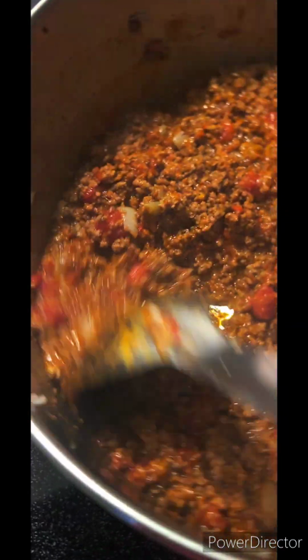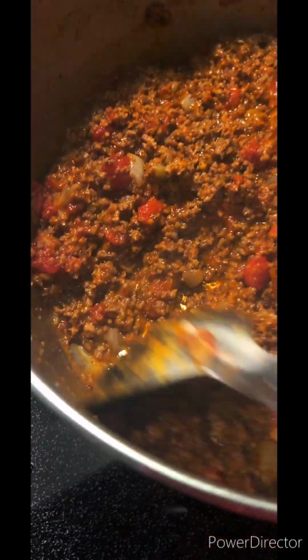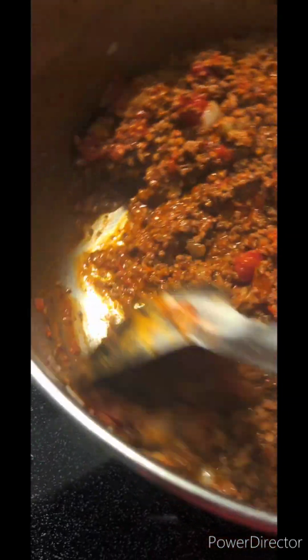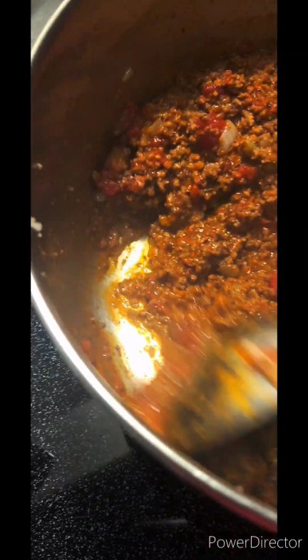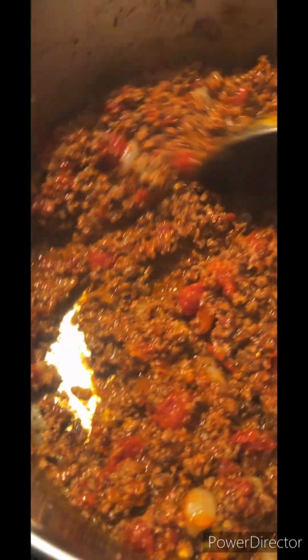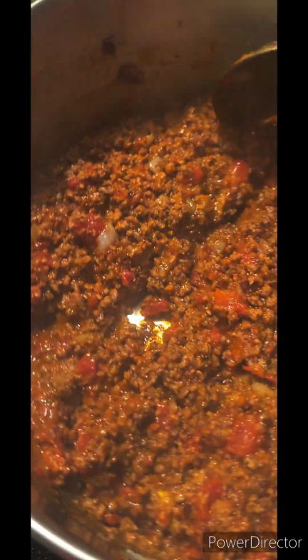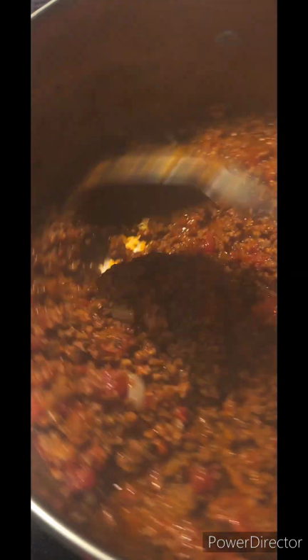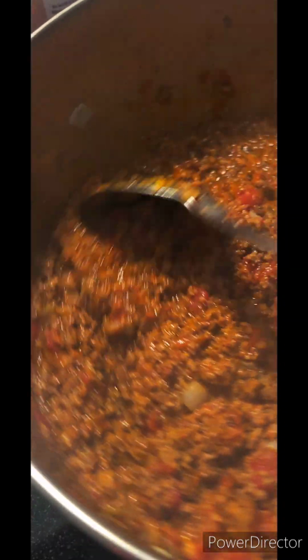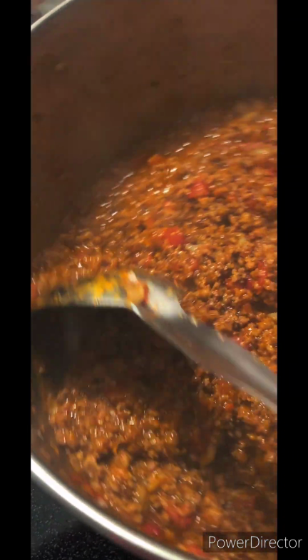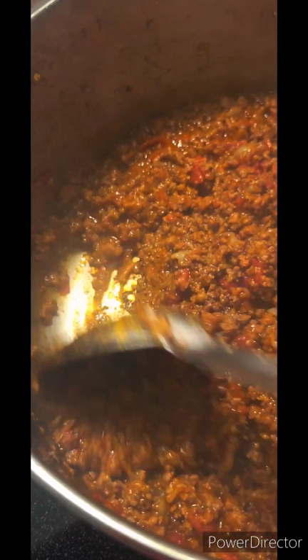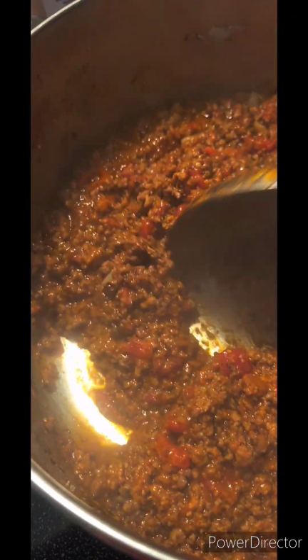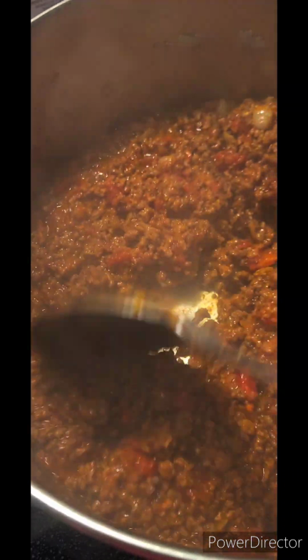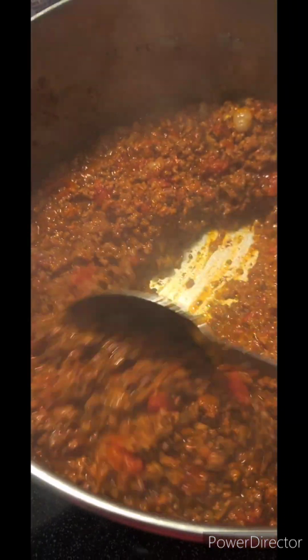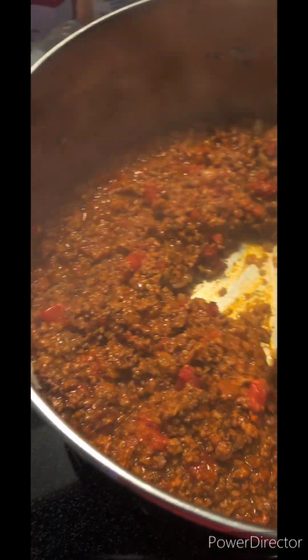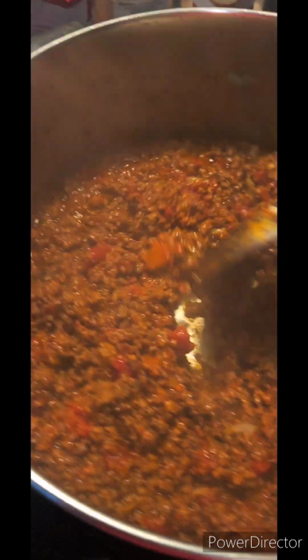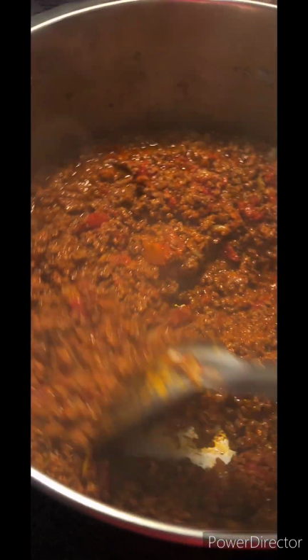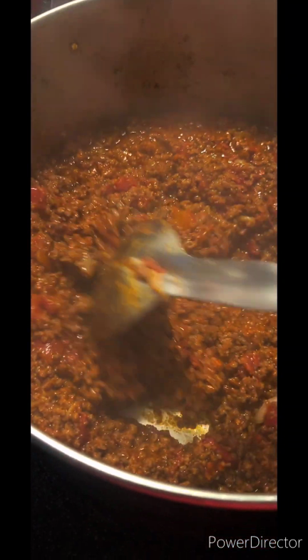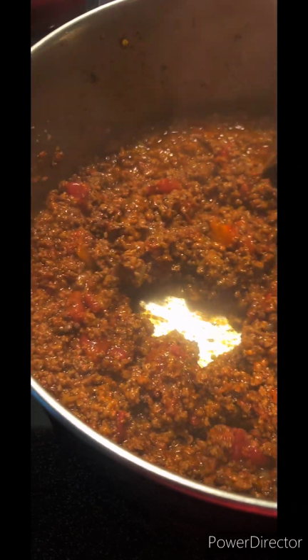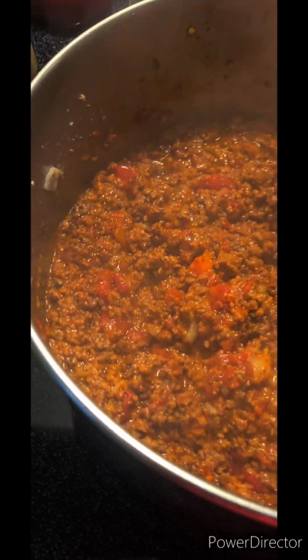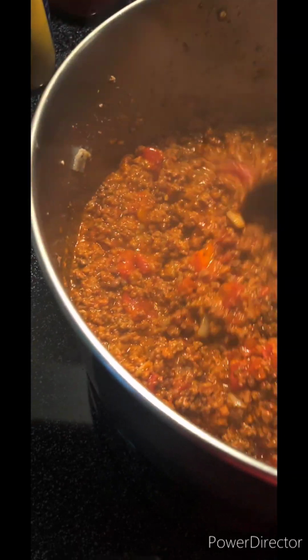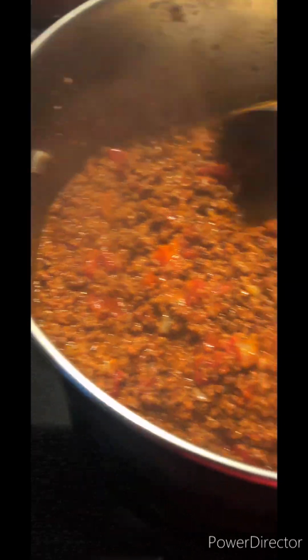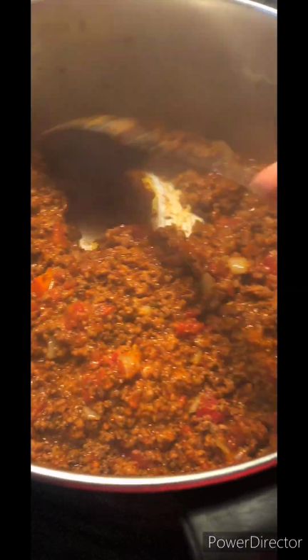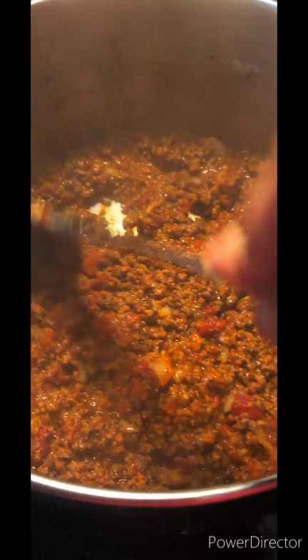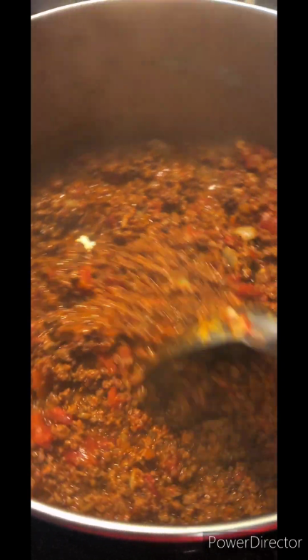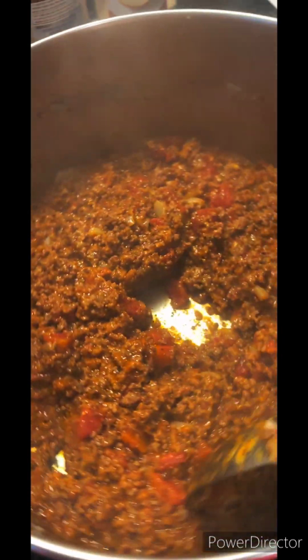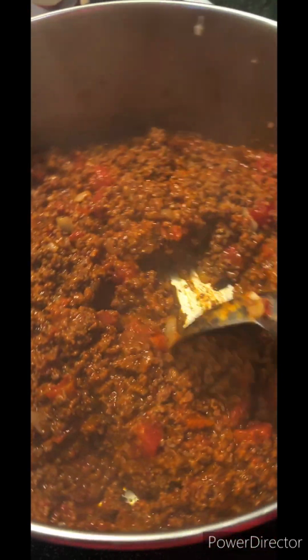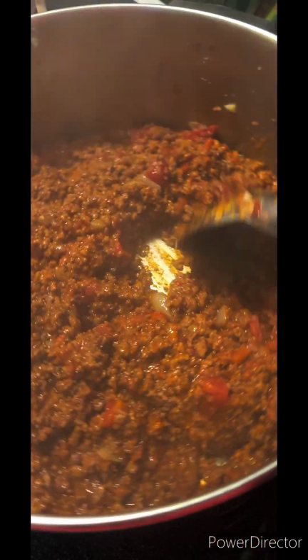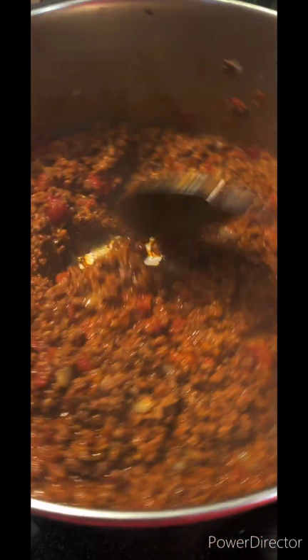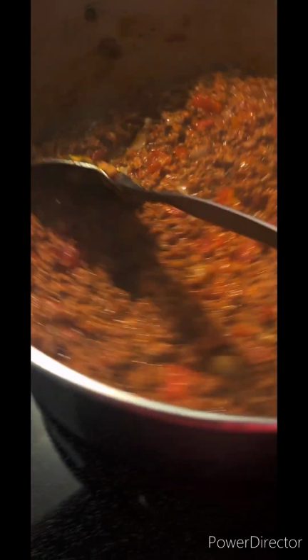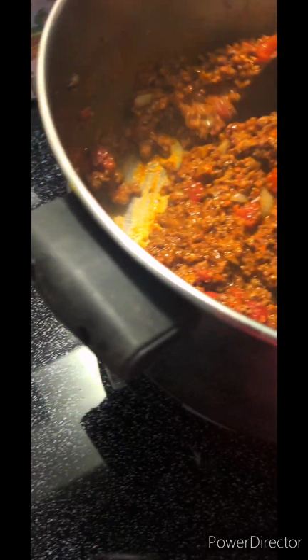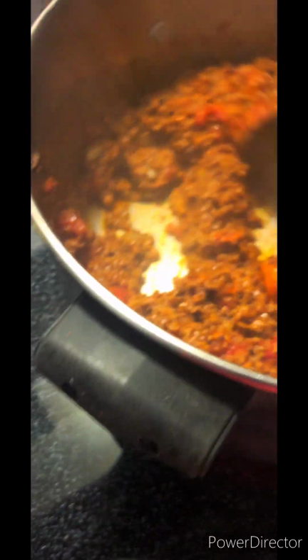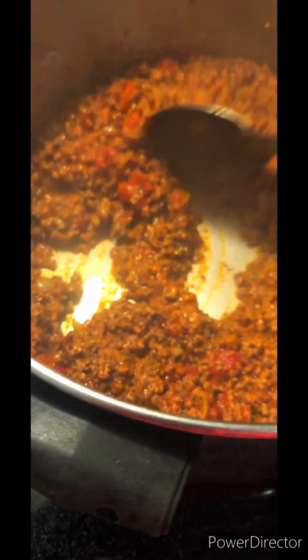What do y'all call these — sloppy joes? Manwiches? So I have all my seasoning in here, everything's ready to go. Break it all up, one more bit, all incorporated.